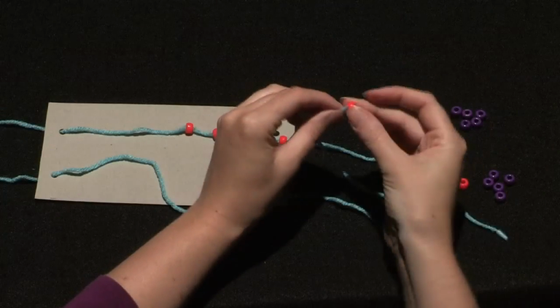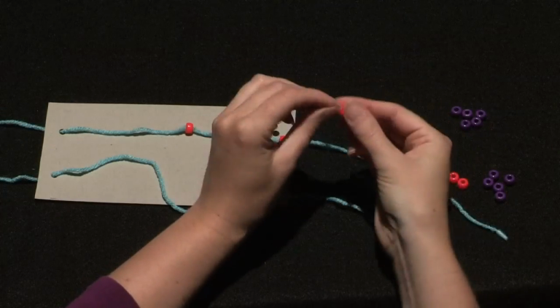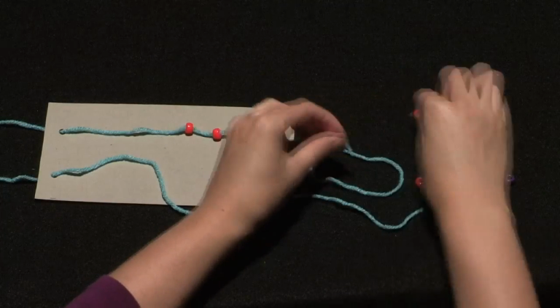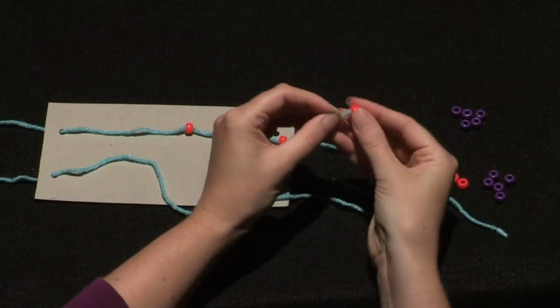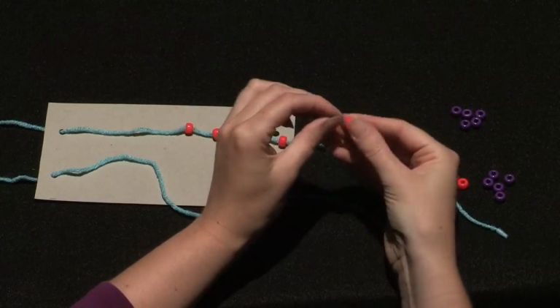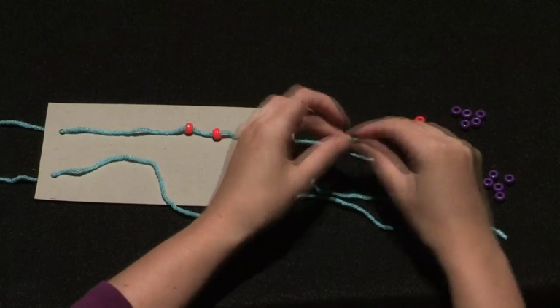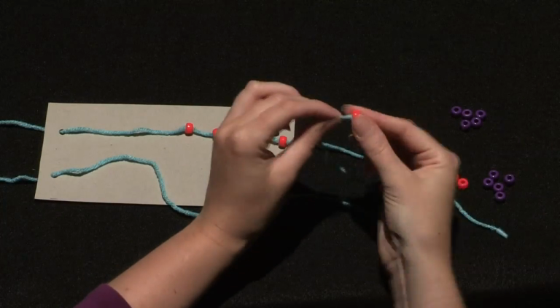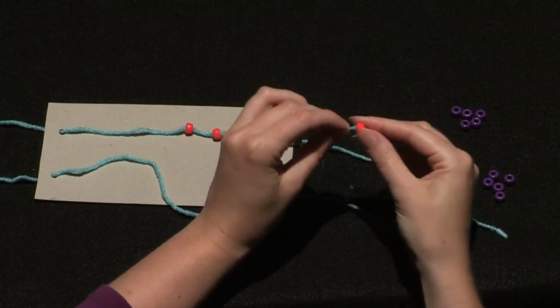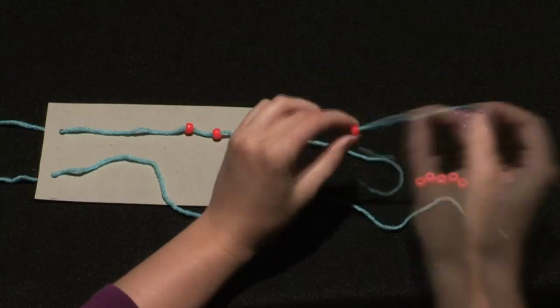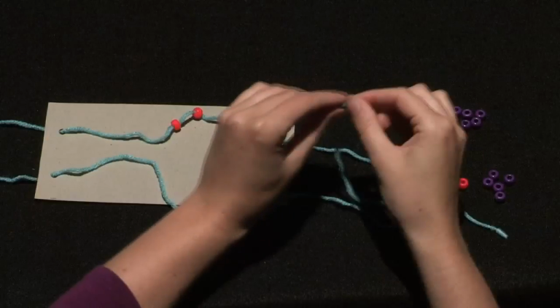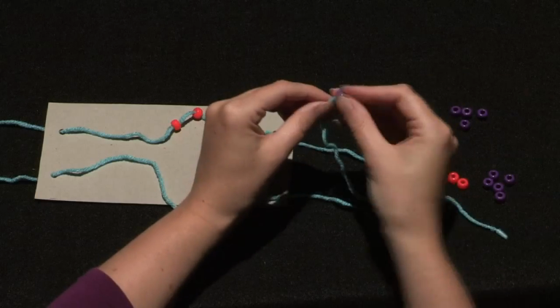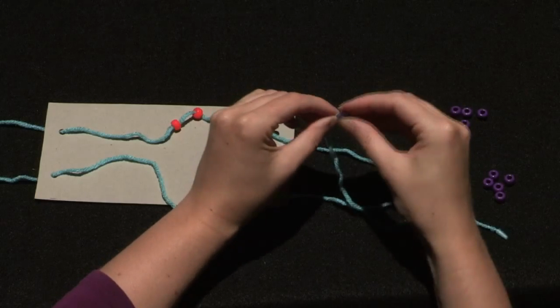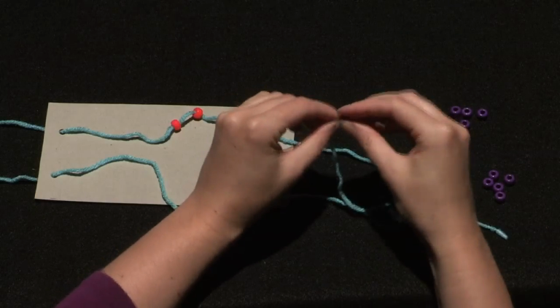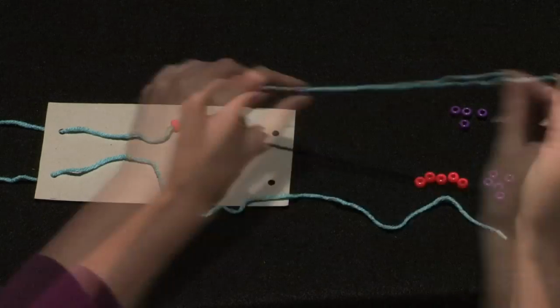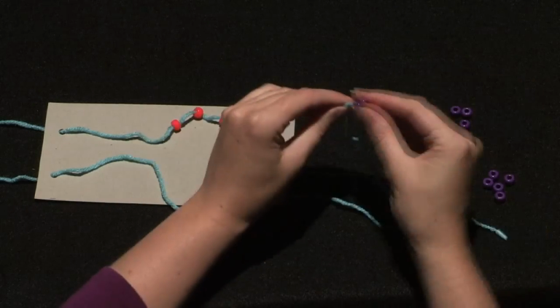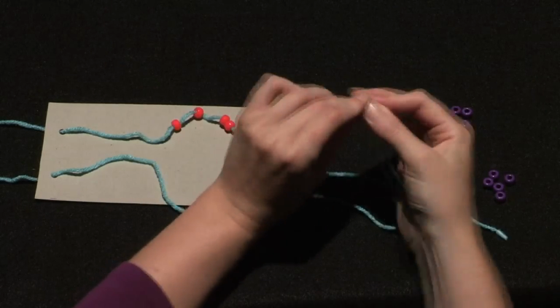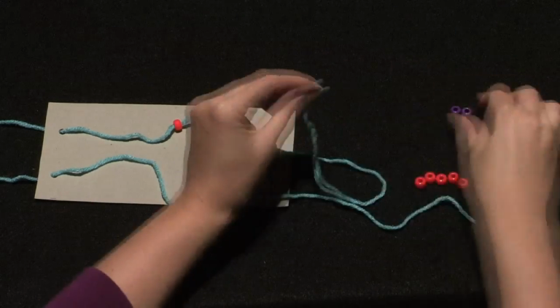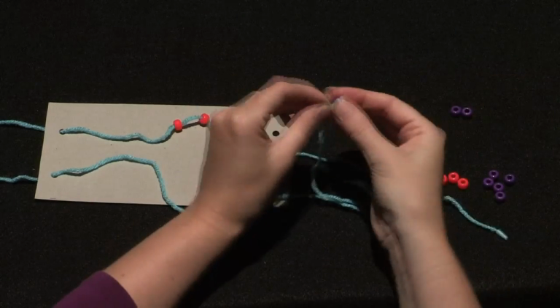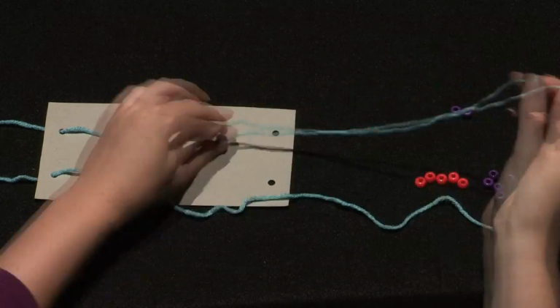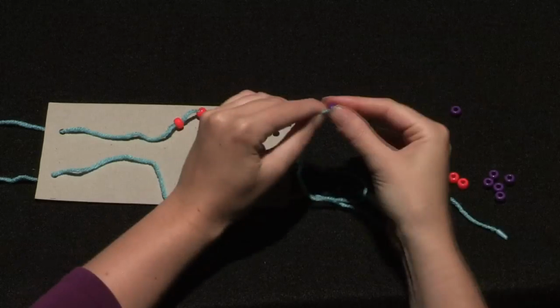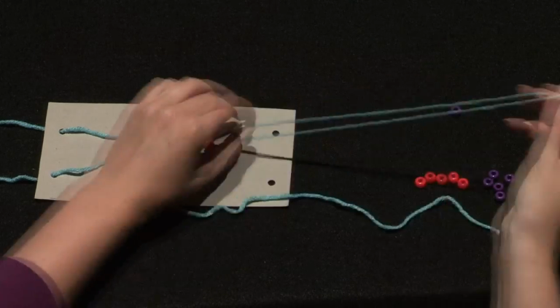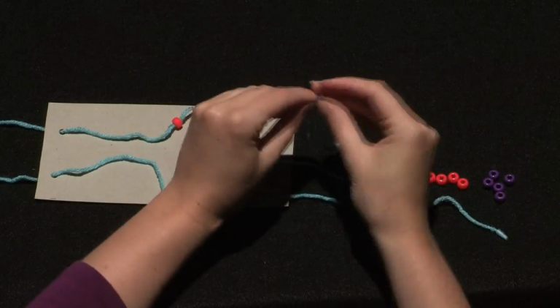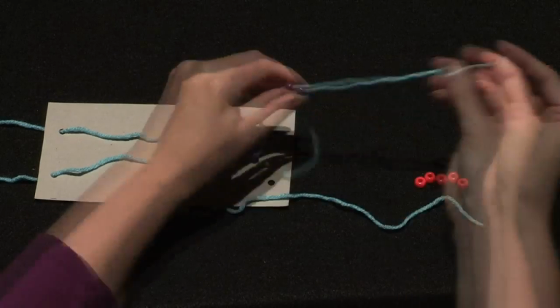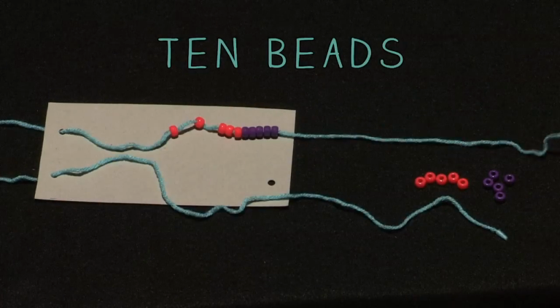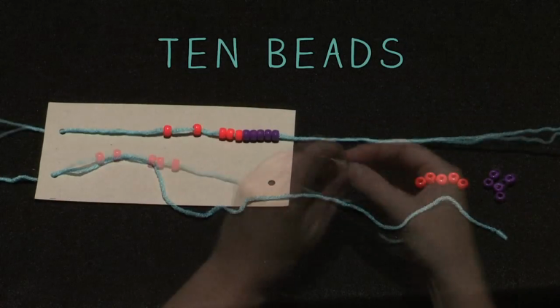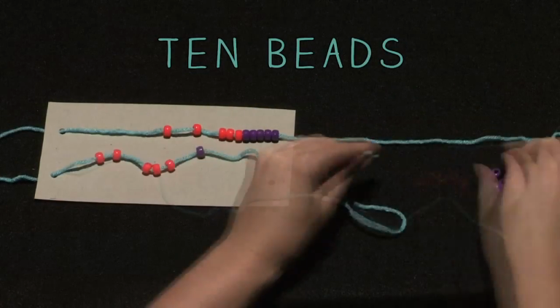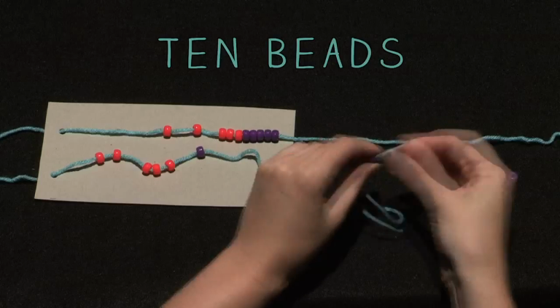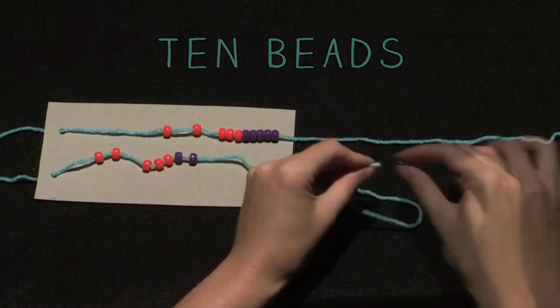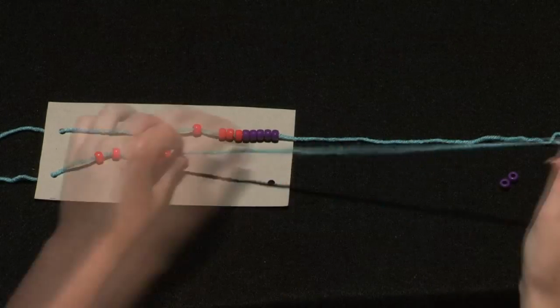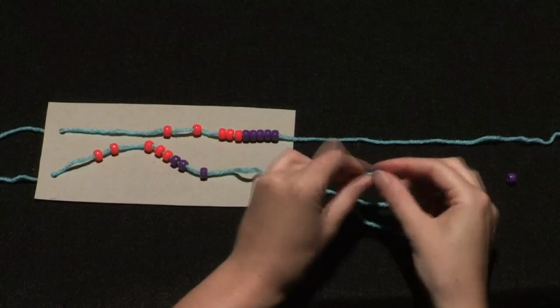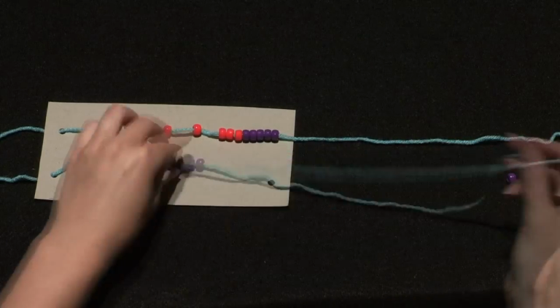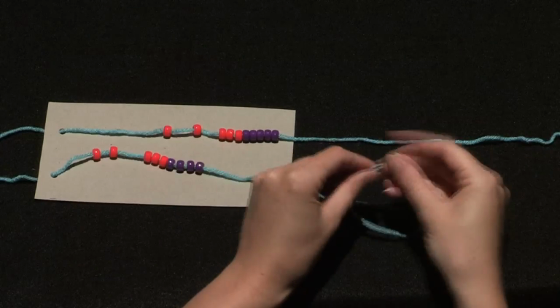Place 10 beads on each row, using 5 of each color. Ten... Twenty!